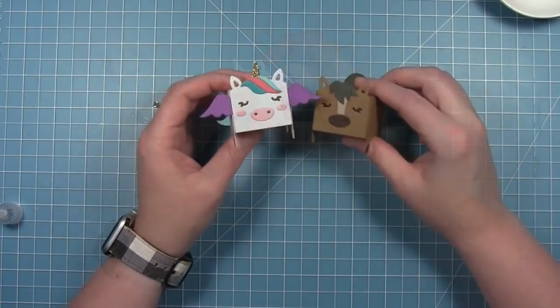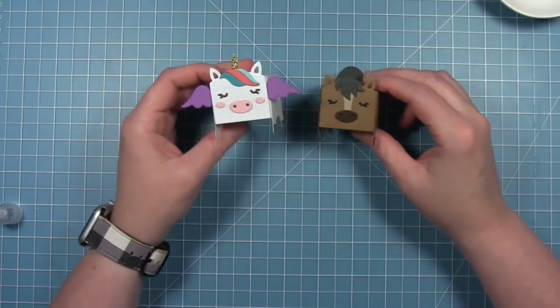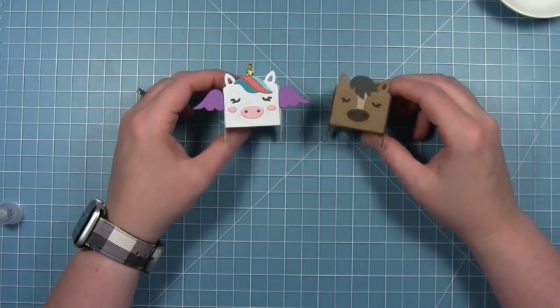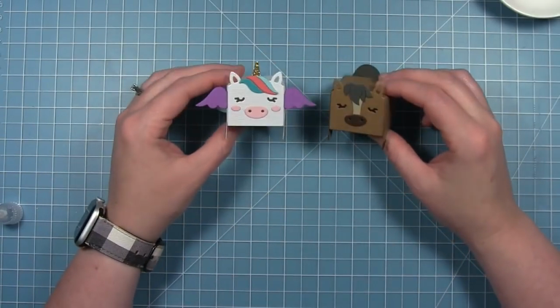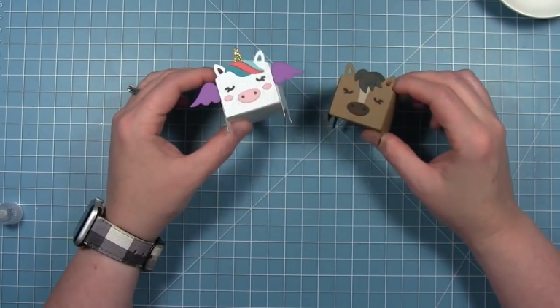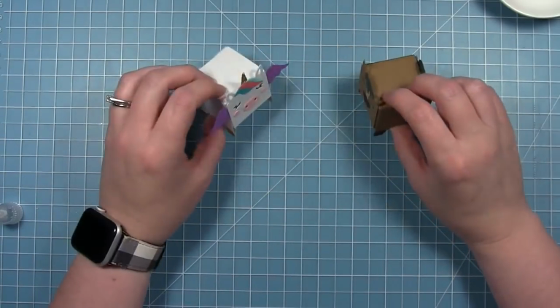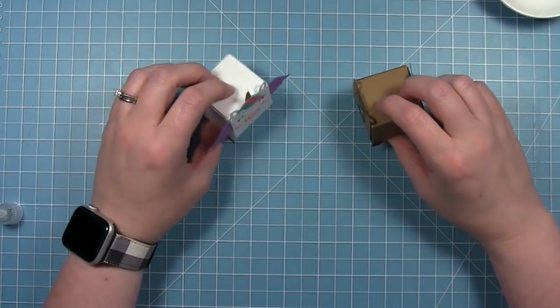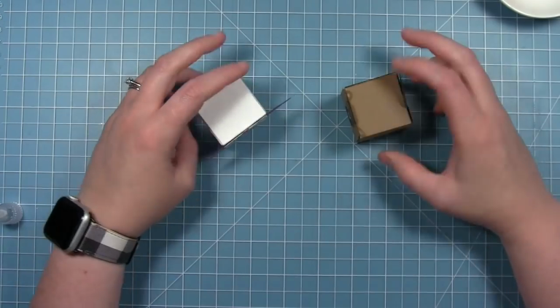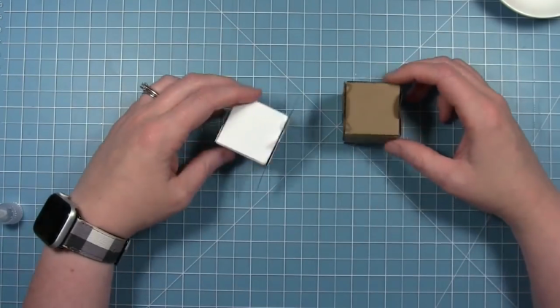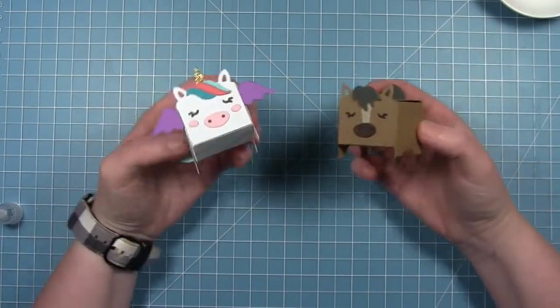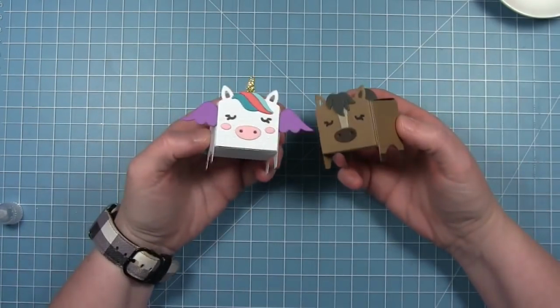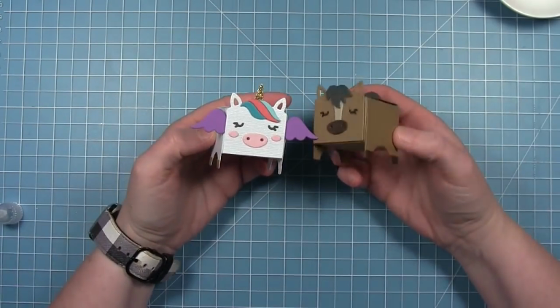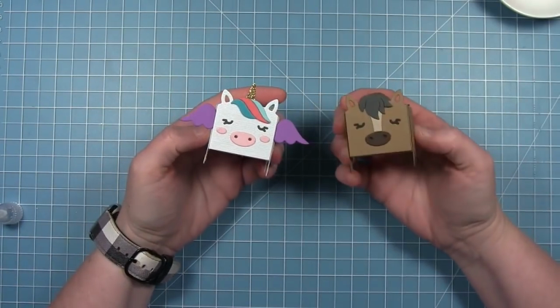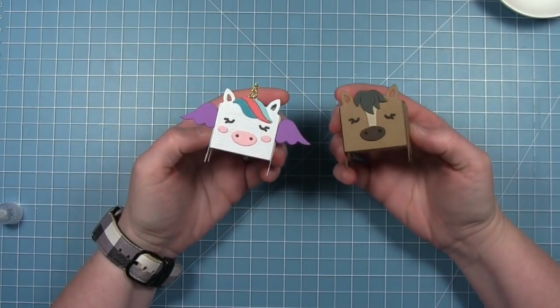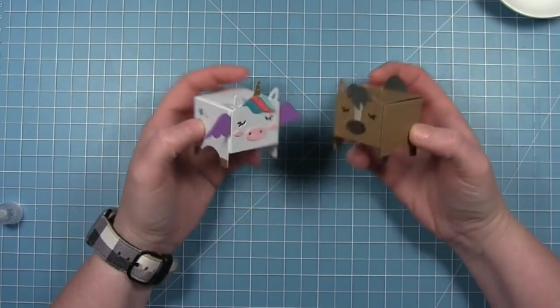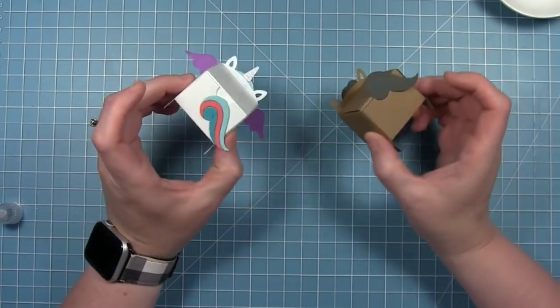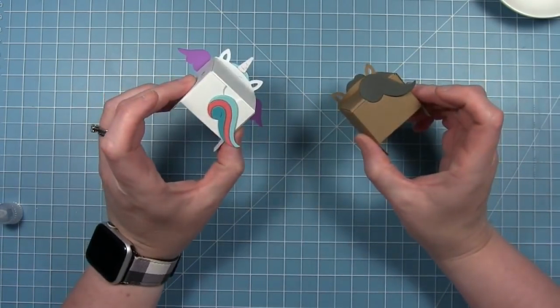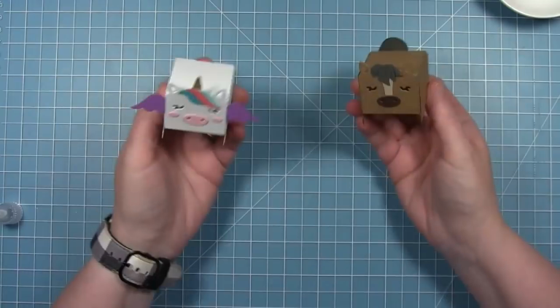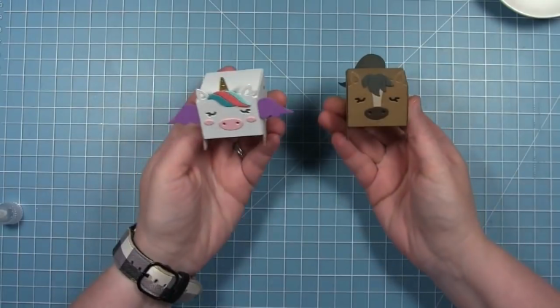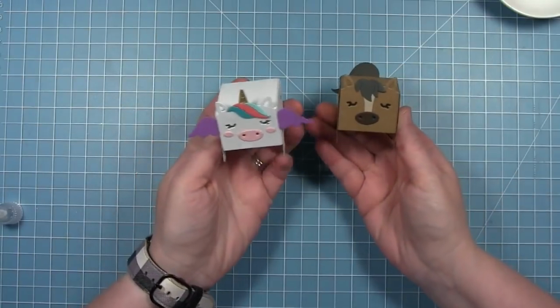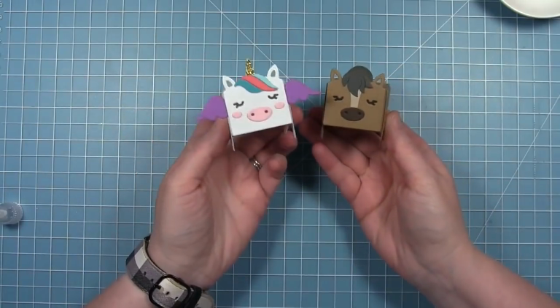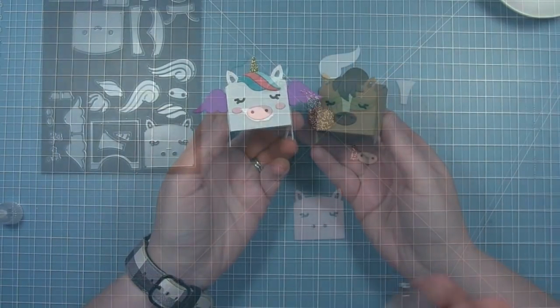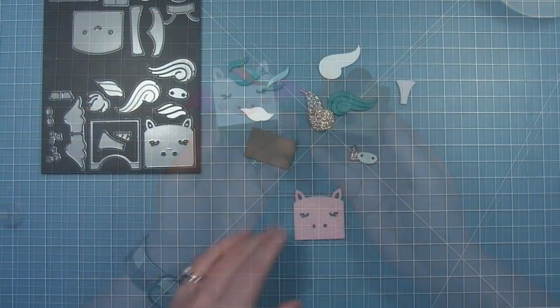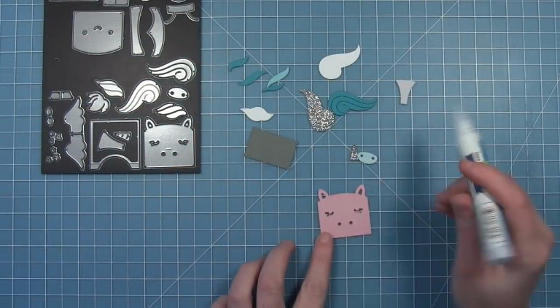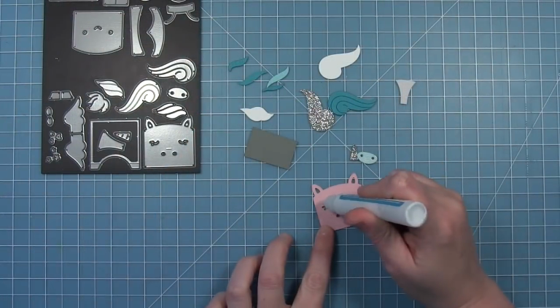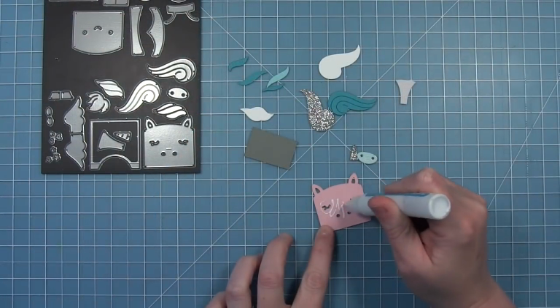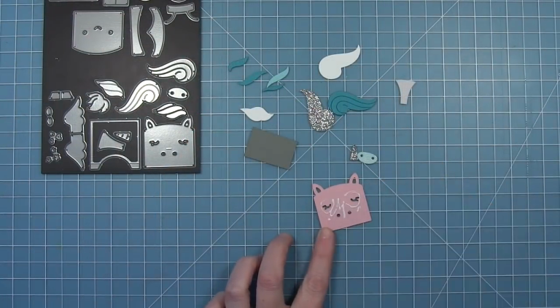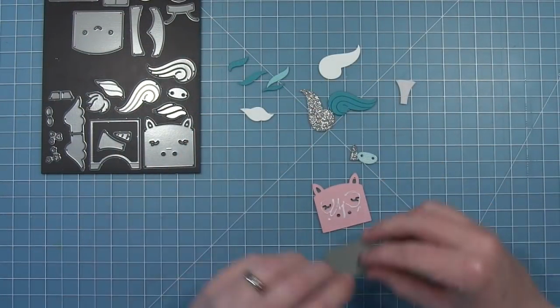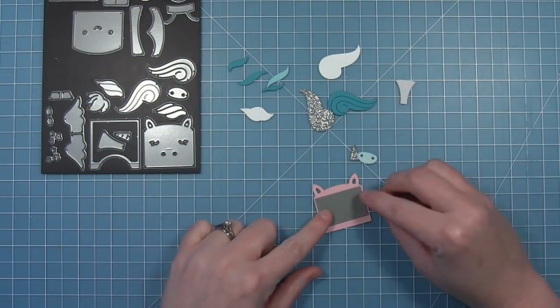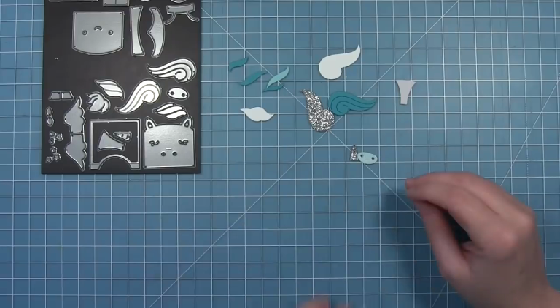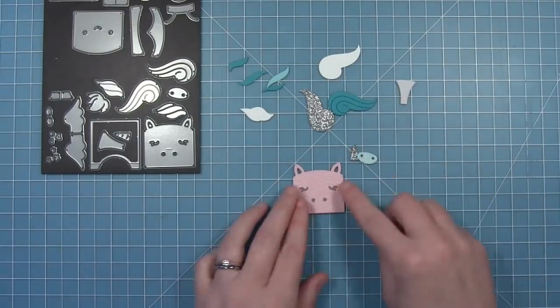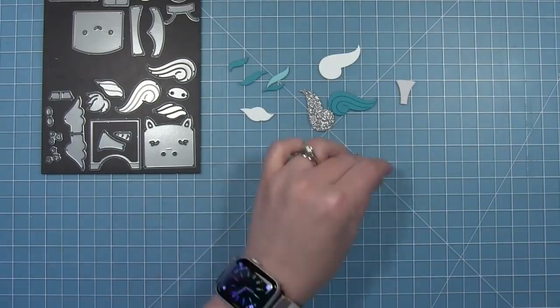Here's a look at both those cute little boxes — the horse and the unicorn together. I just love that you have options to make whatever kind of box you want. Now I'm going to make some cards using this same die.